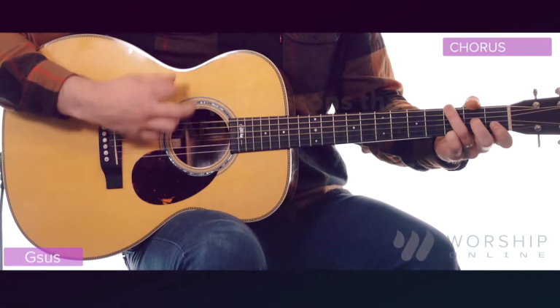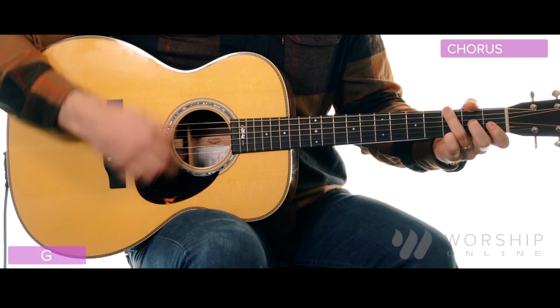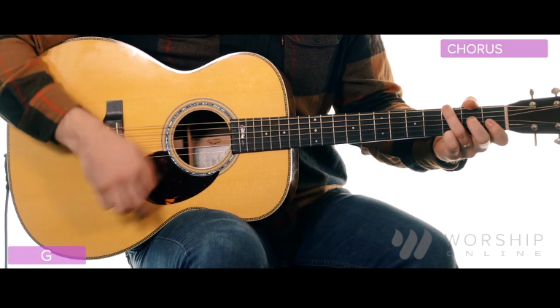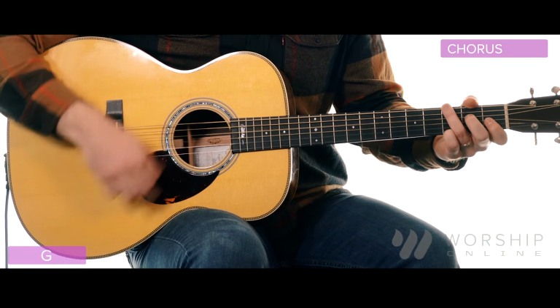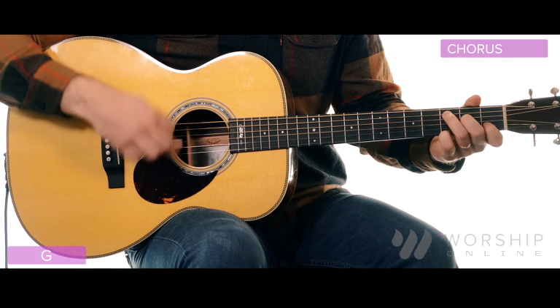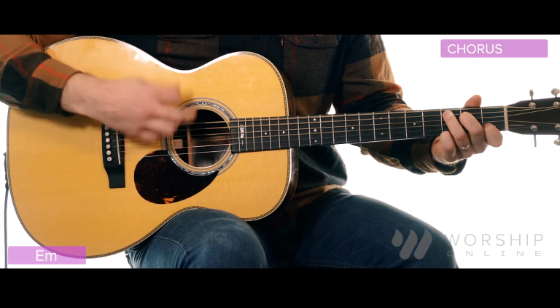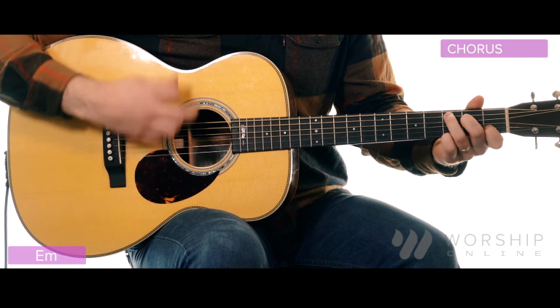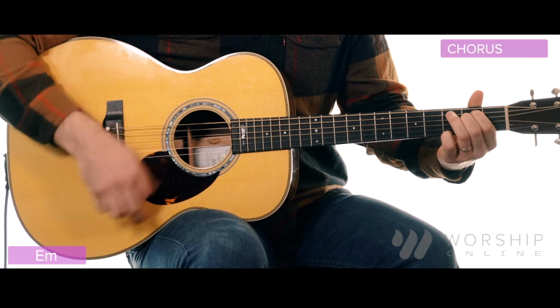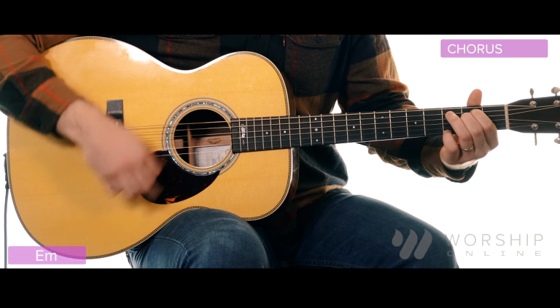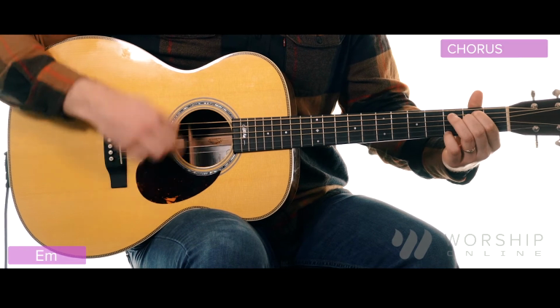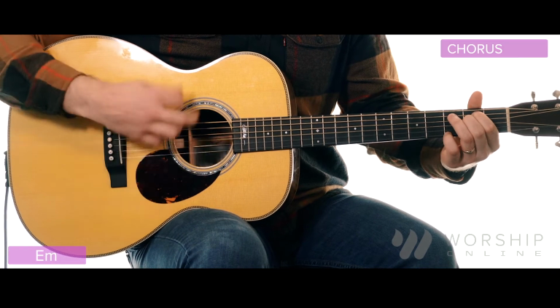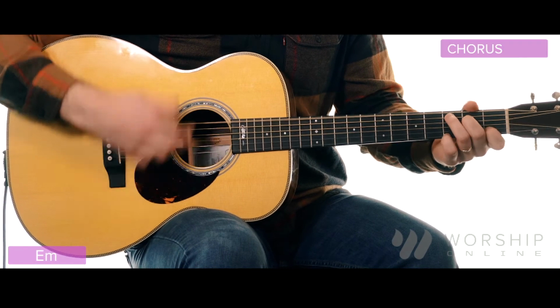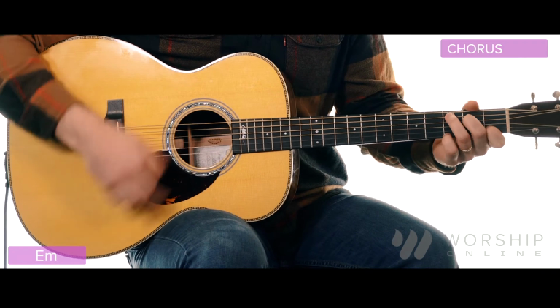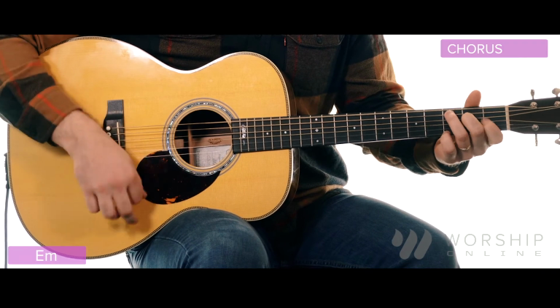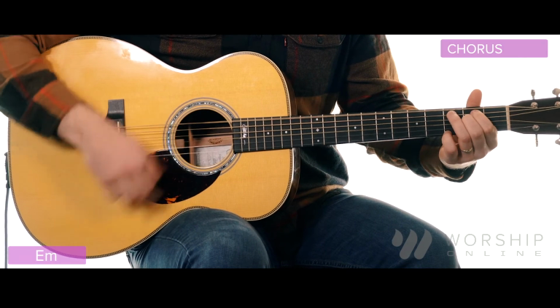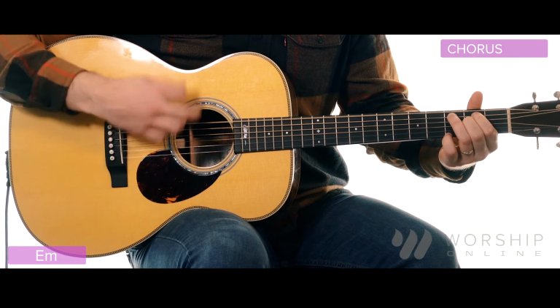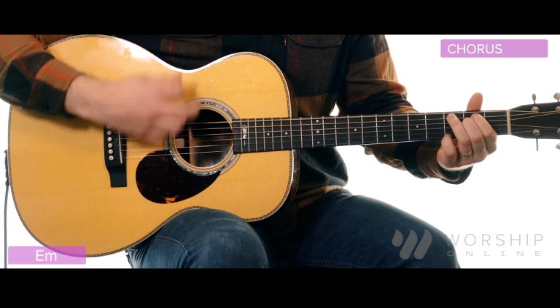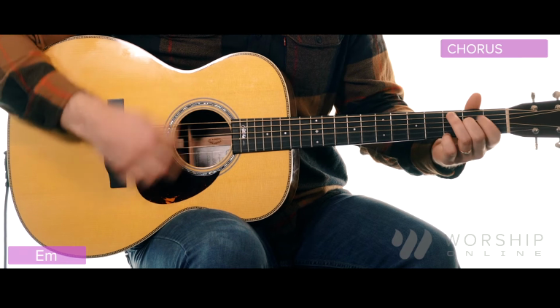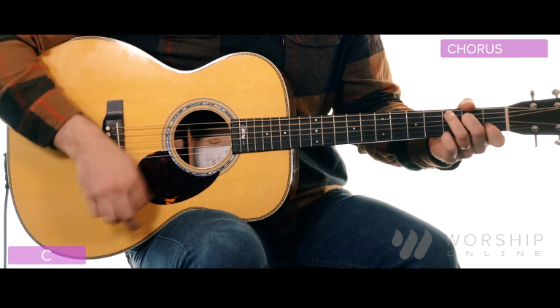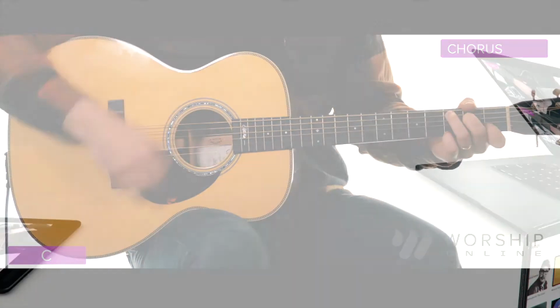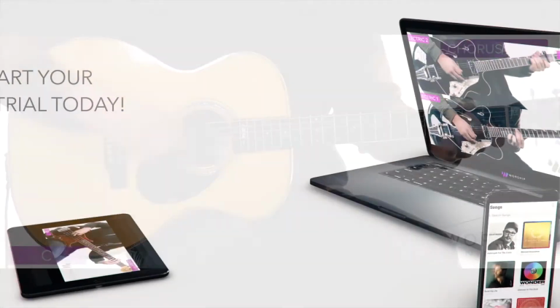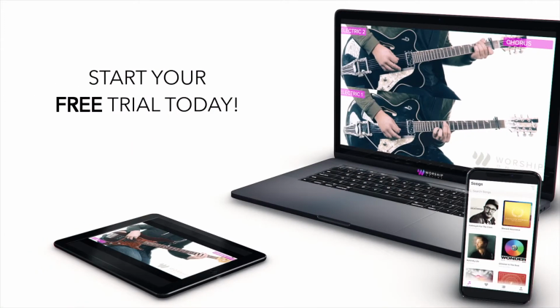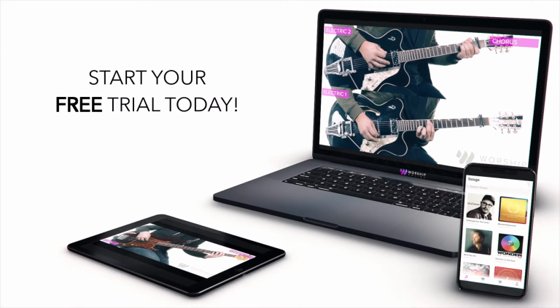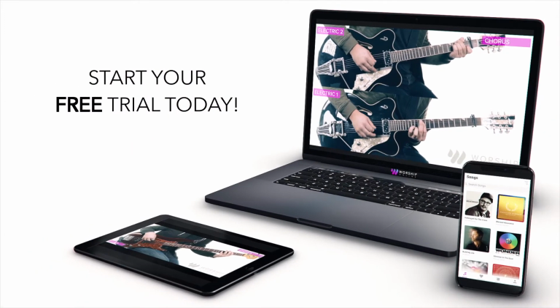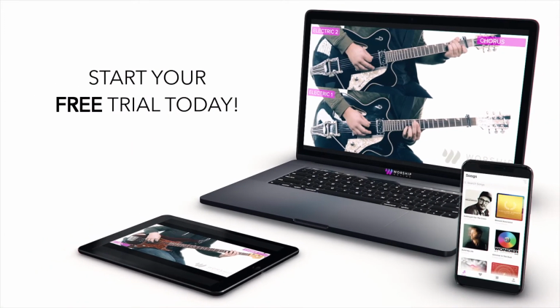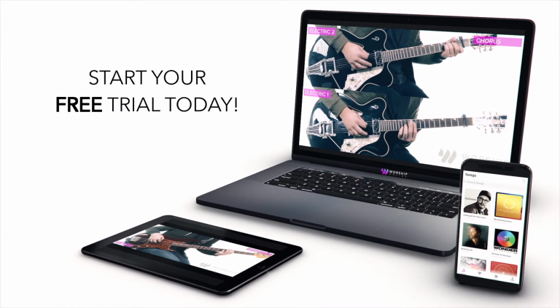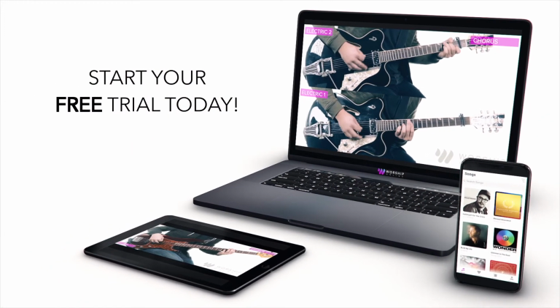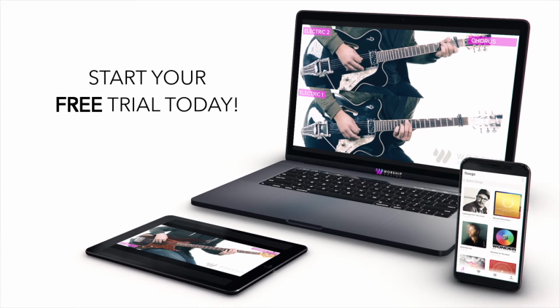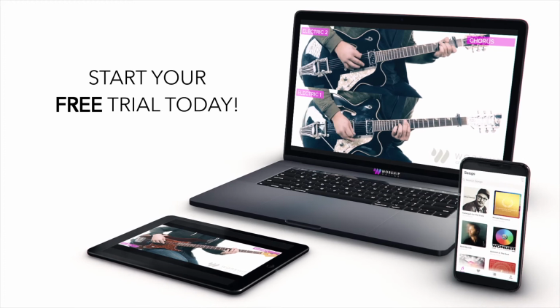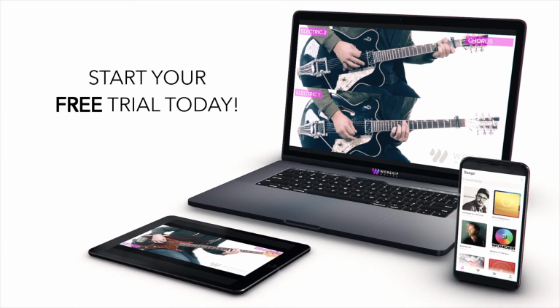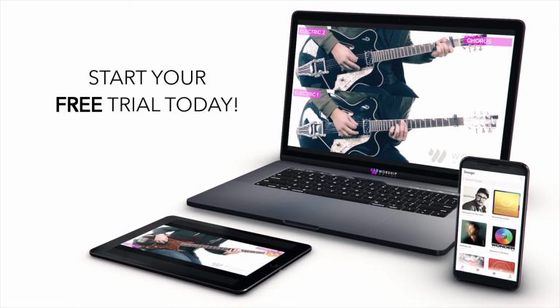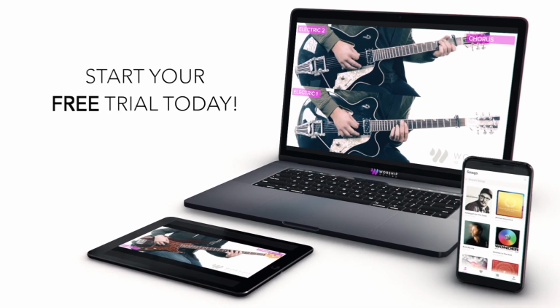In the morning I'll sing, you are good. In the evening I'll sing, you are good. You are good to me.